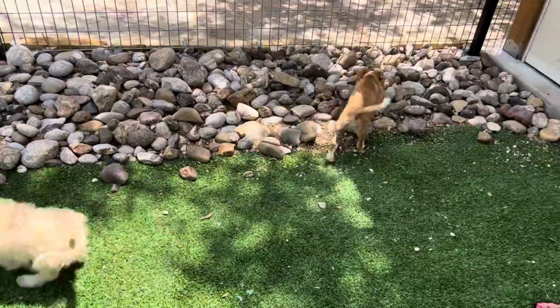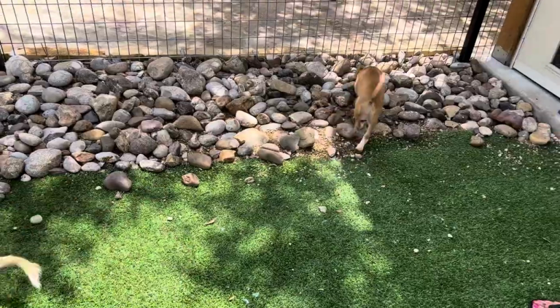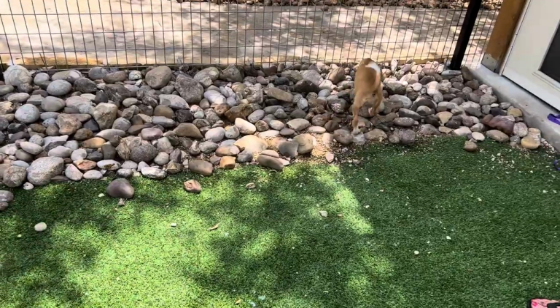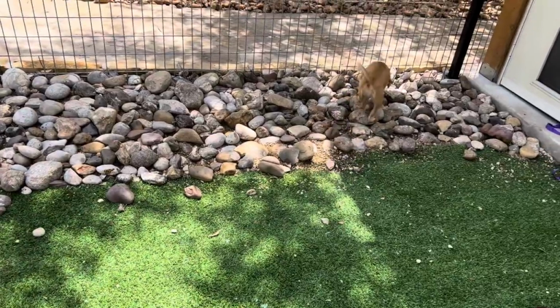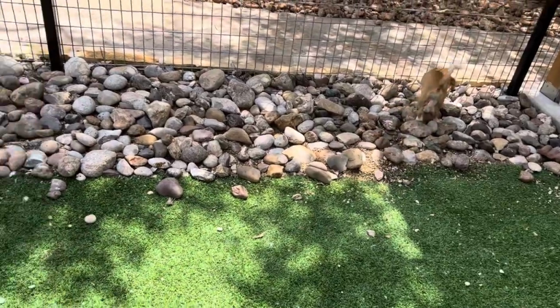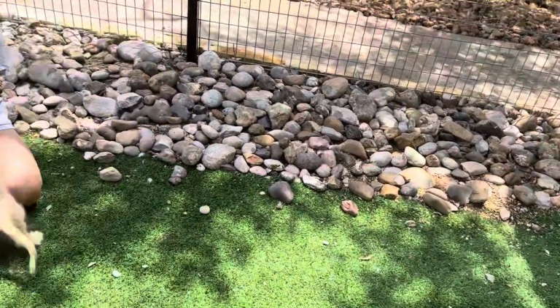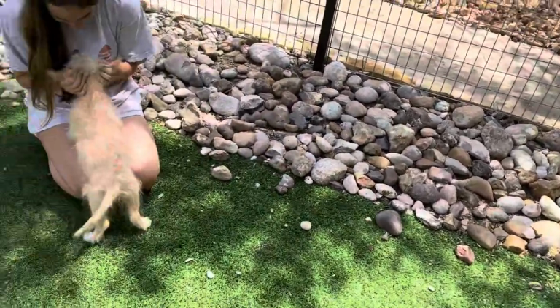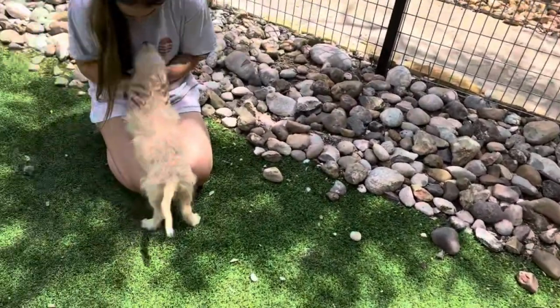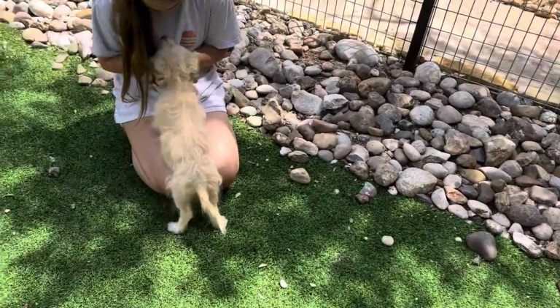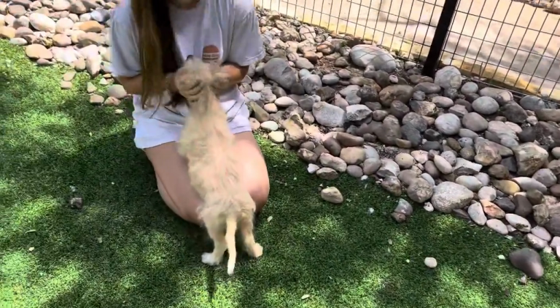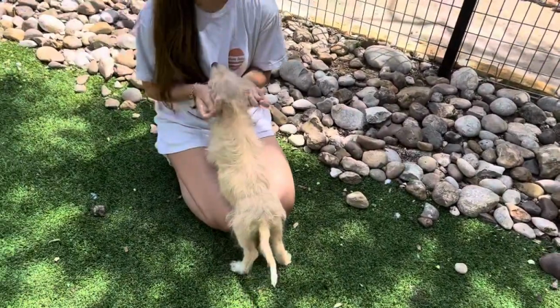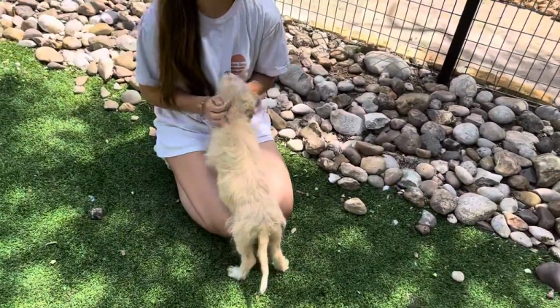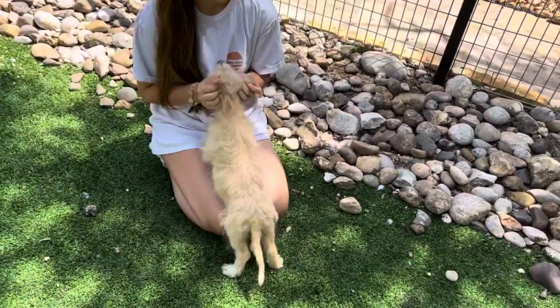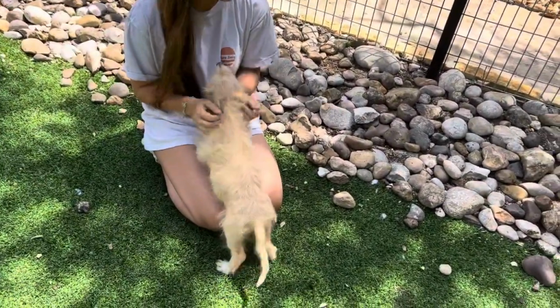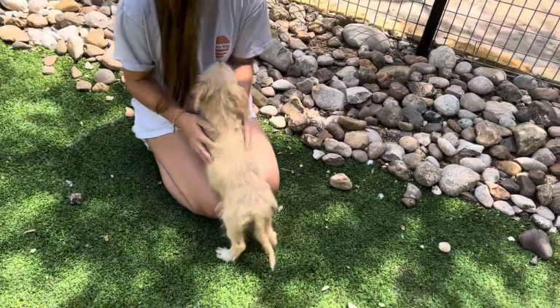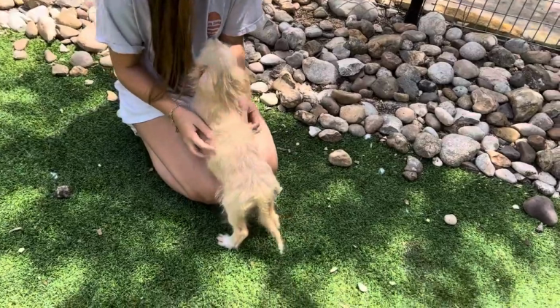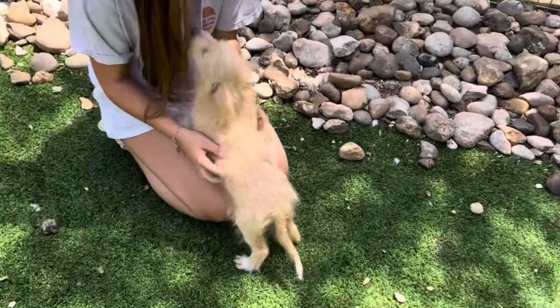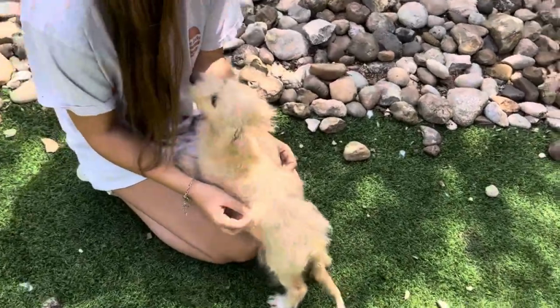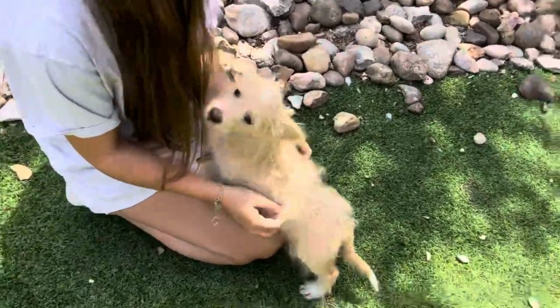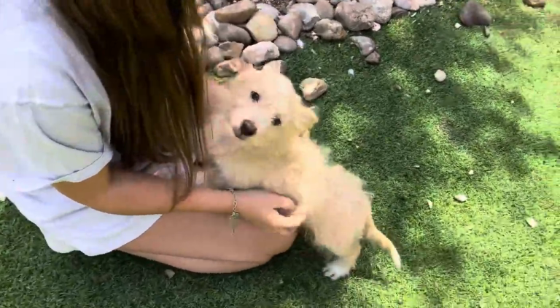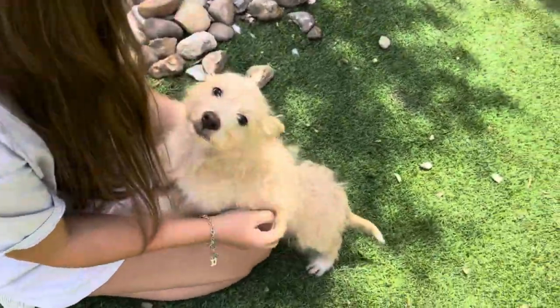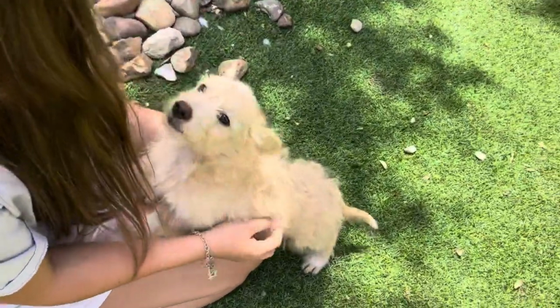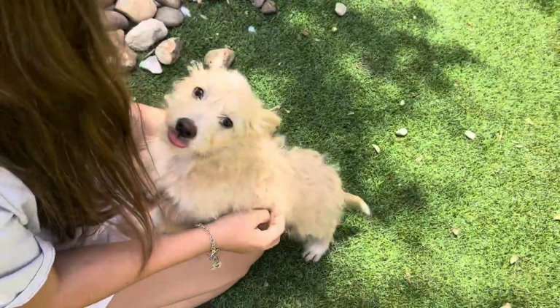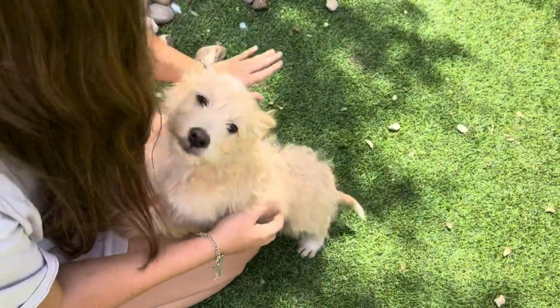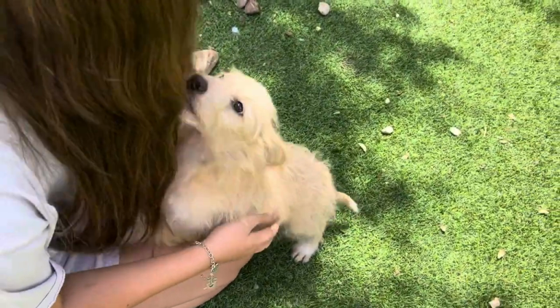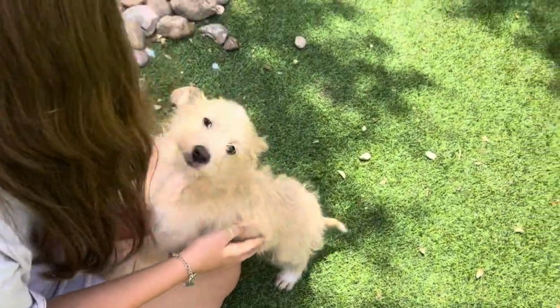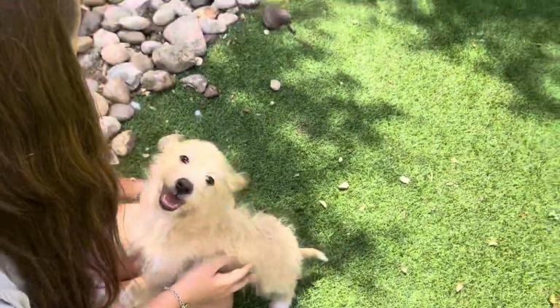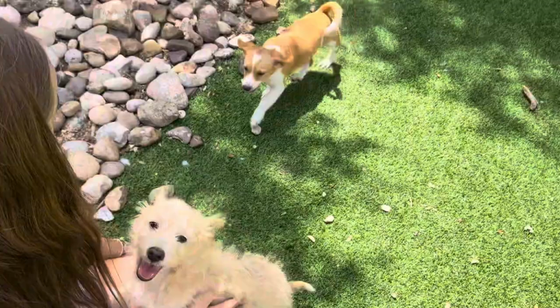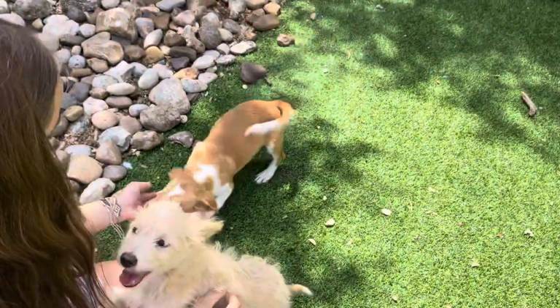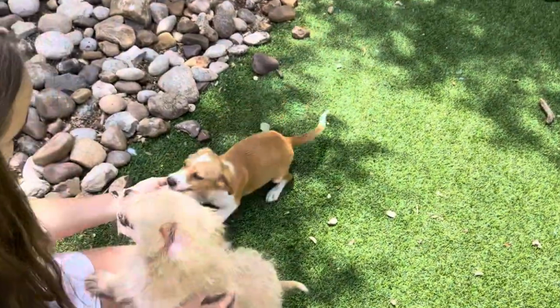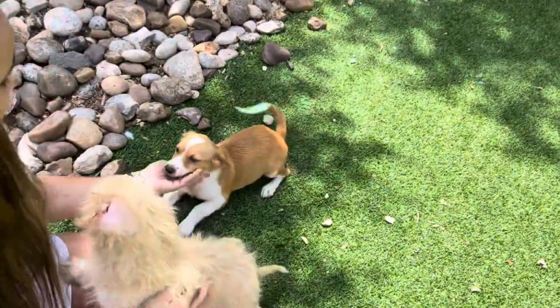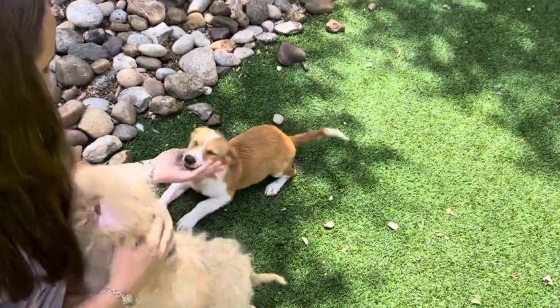We have two super cute babies here. We have Mr. Rumble, who is a cute little scruffy guy. And then we have little Miss Truffles.